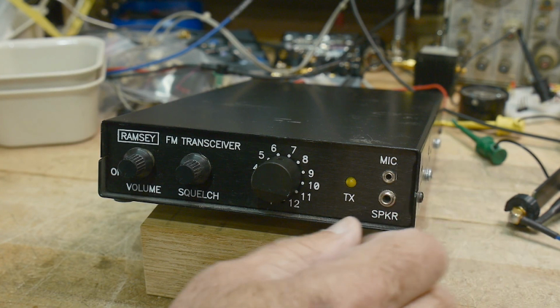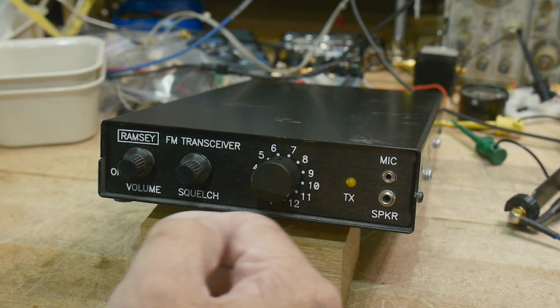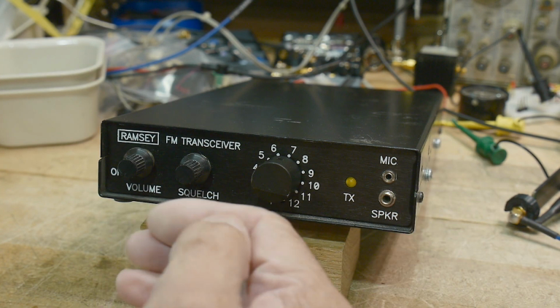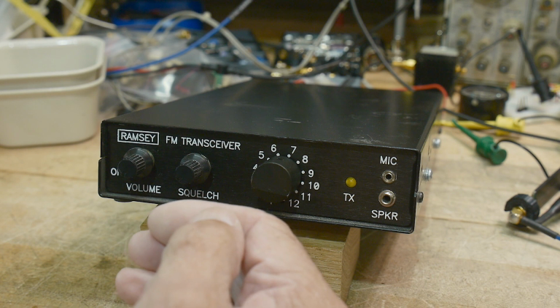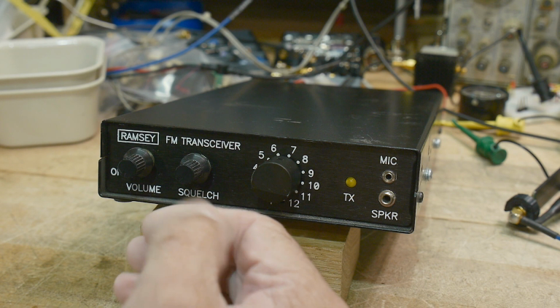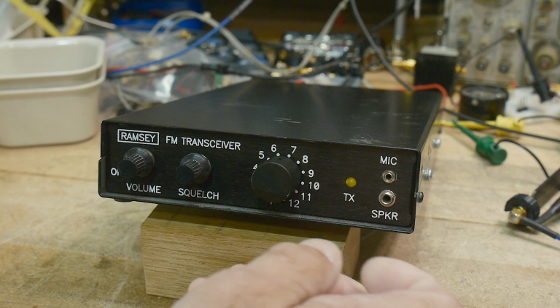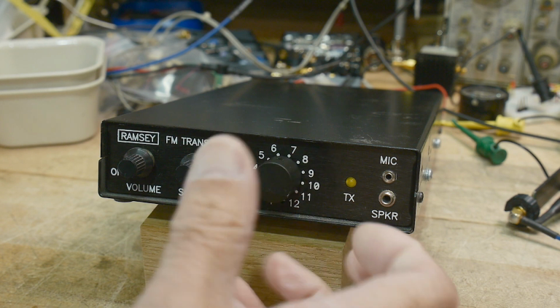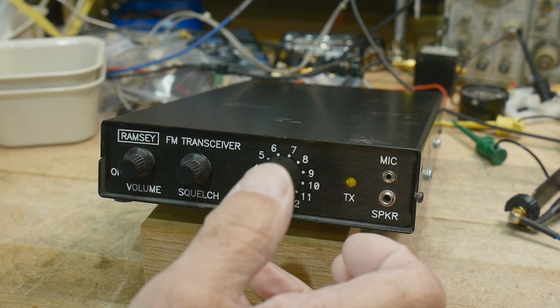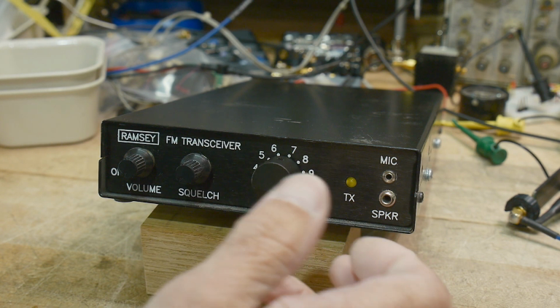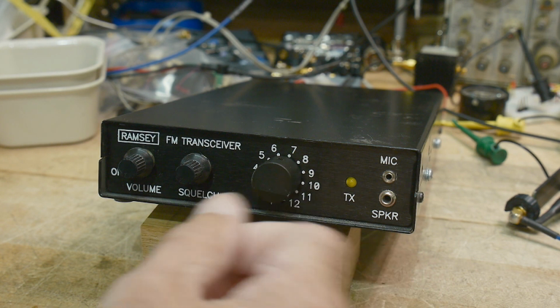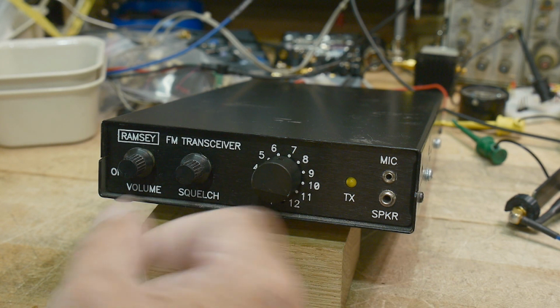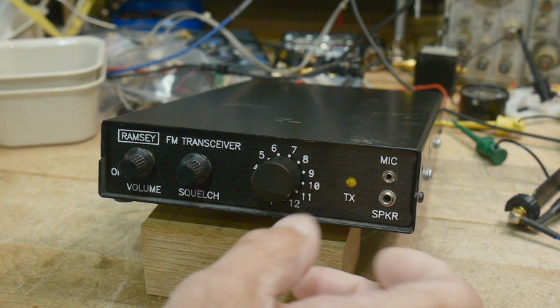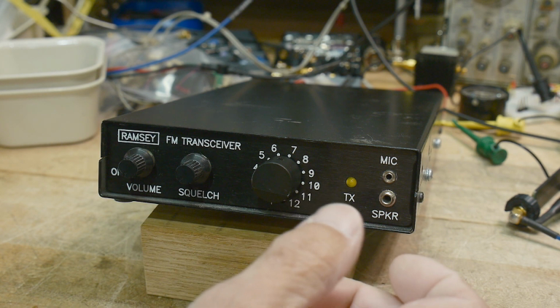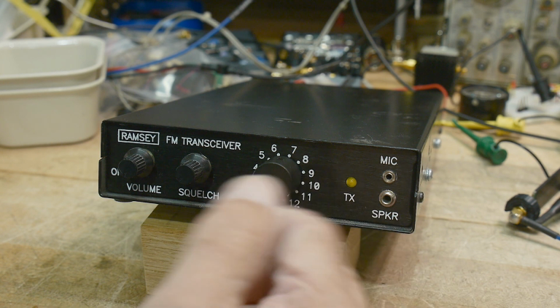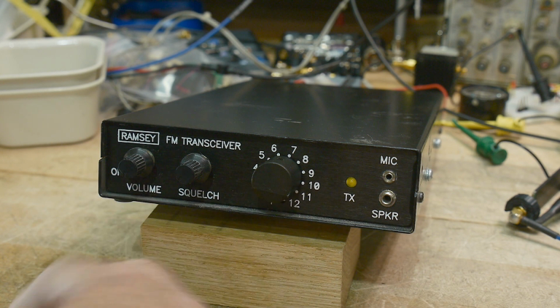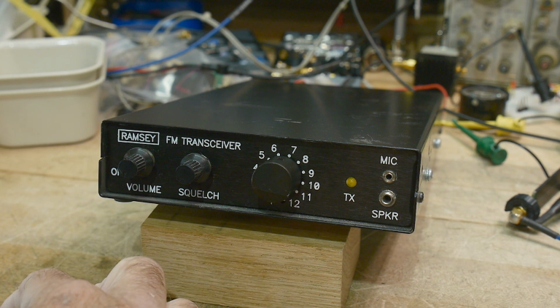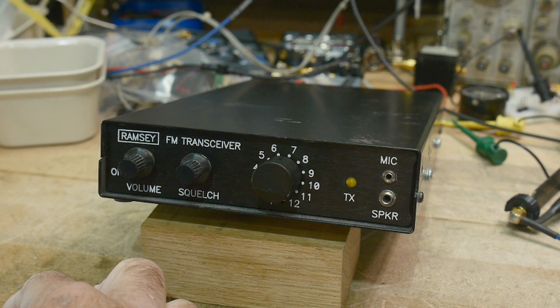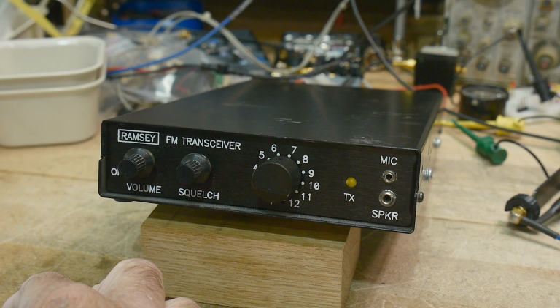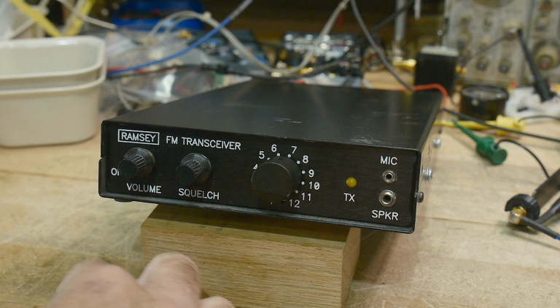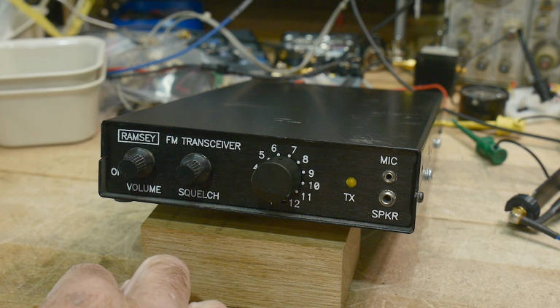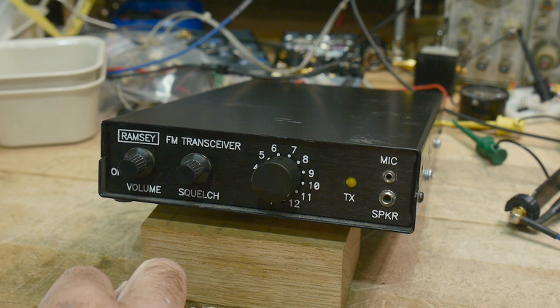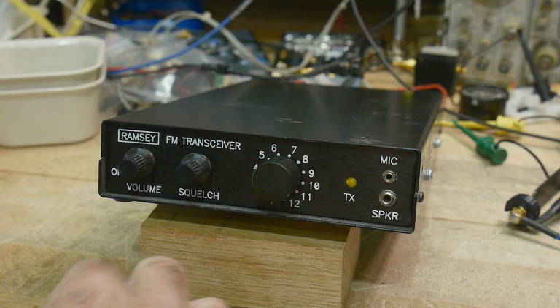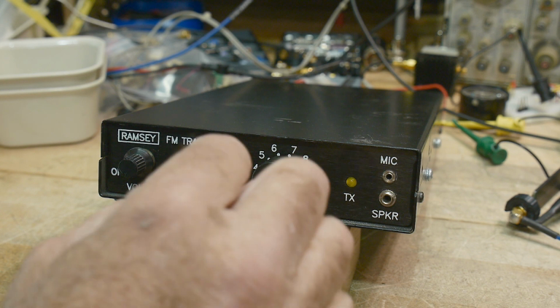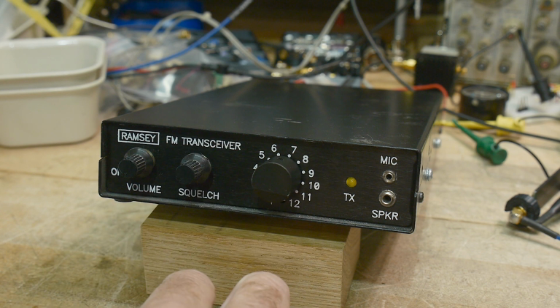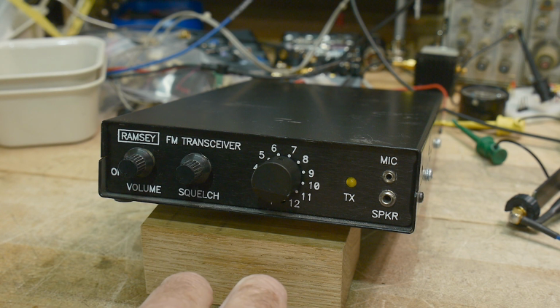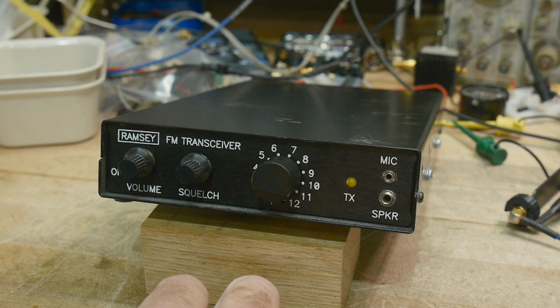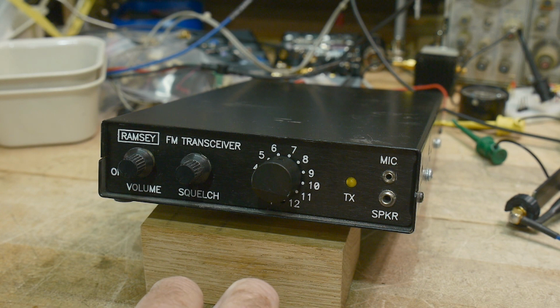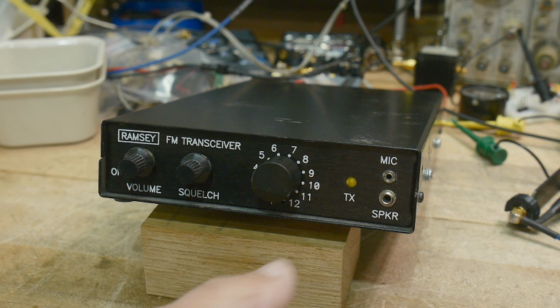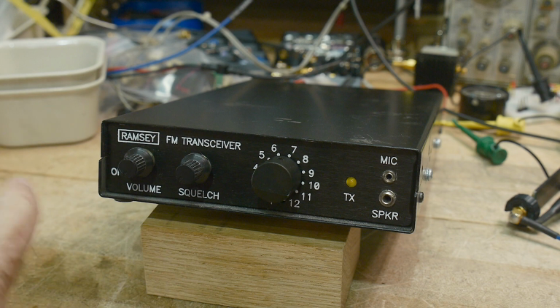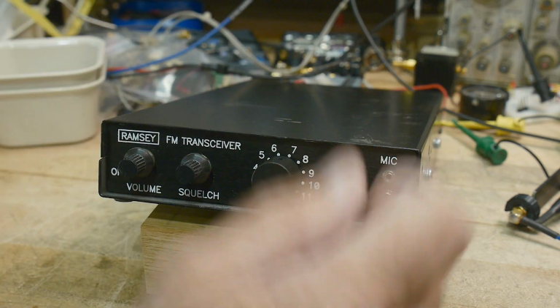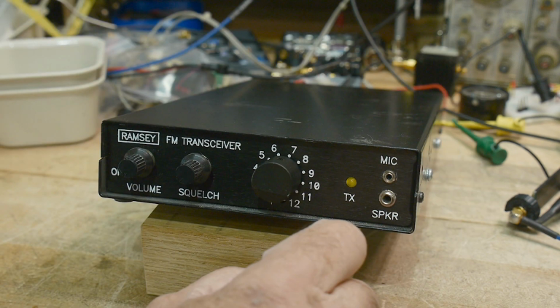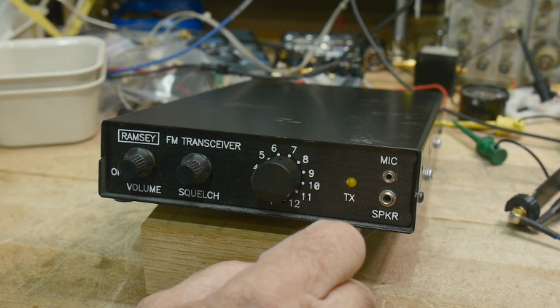Ham radios are great for learning everything from power supplies to audio circuits to RF circuits and all kinds of stuff in between.